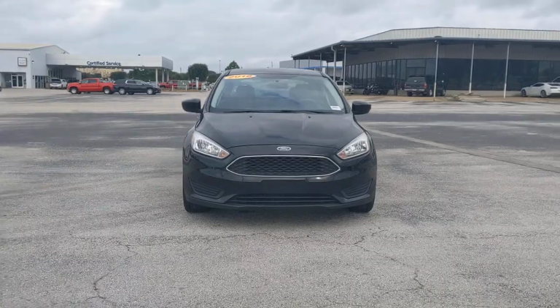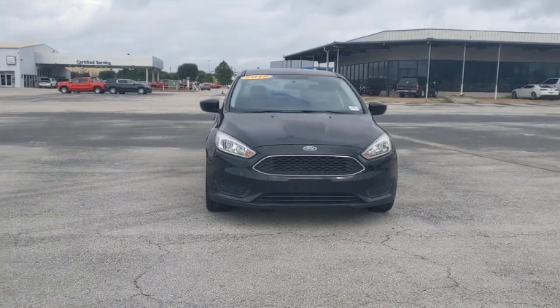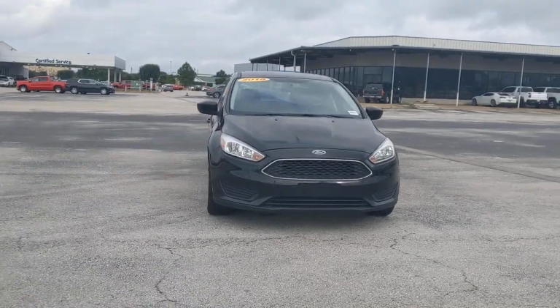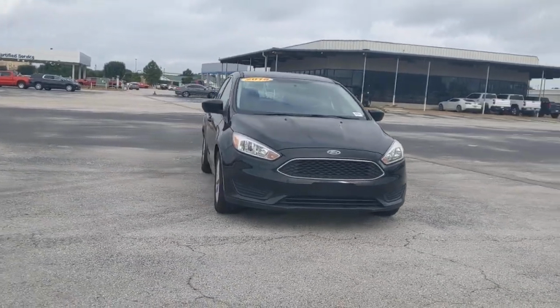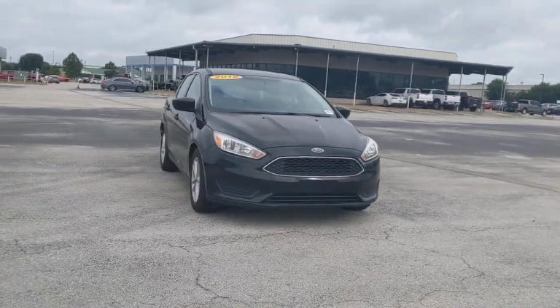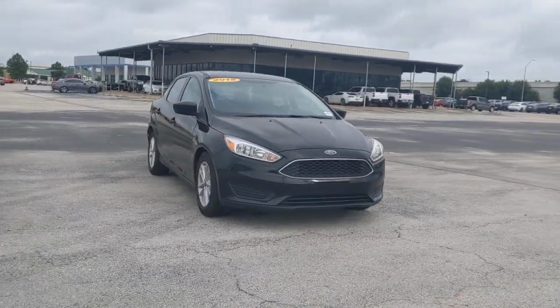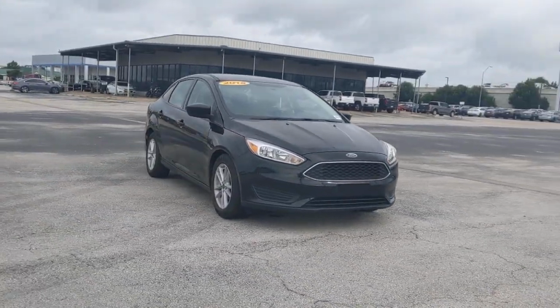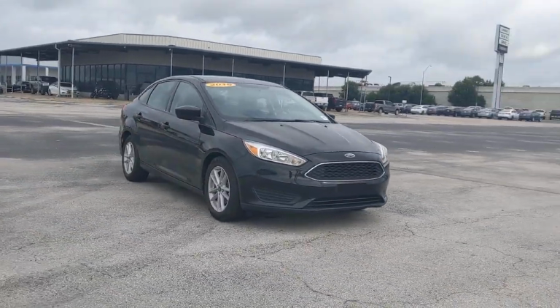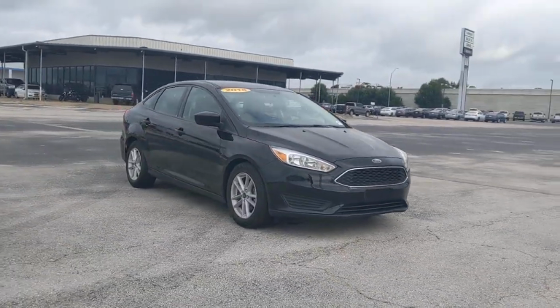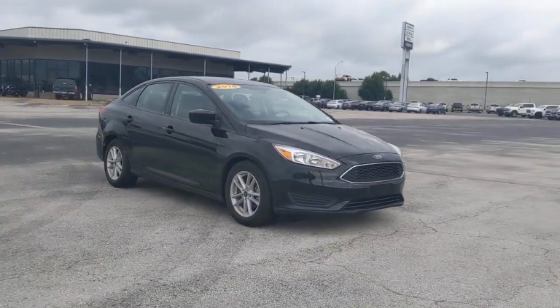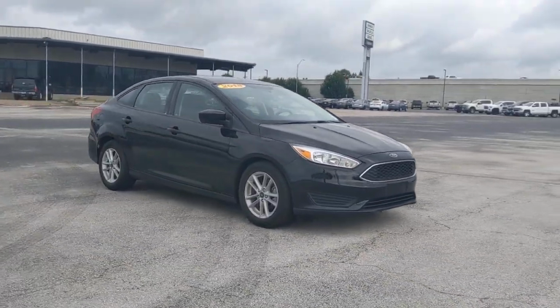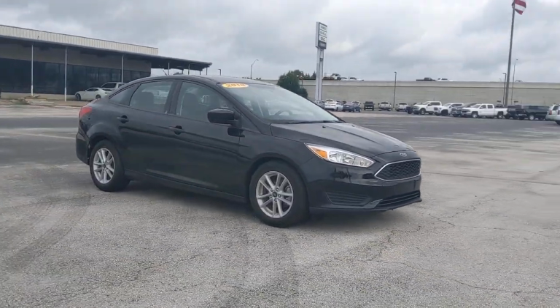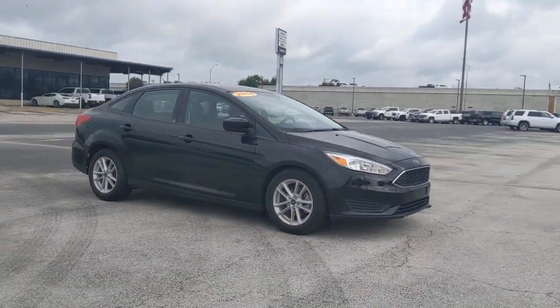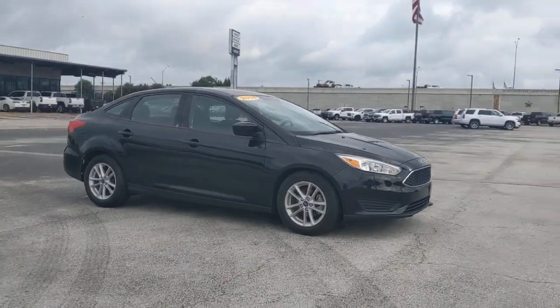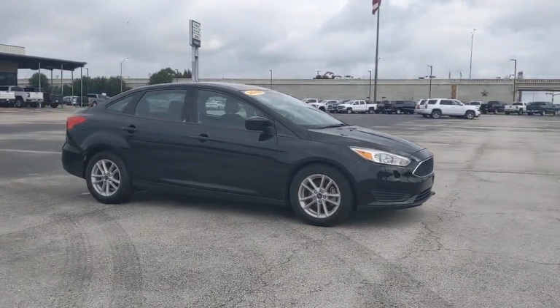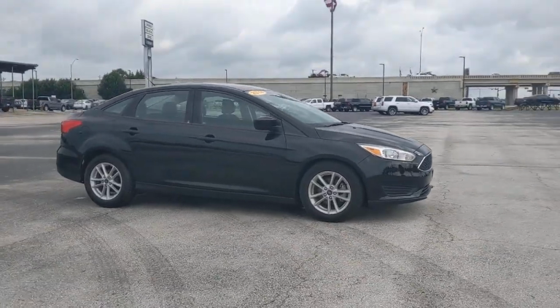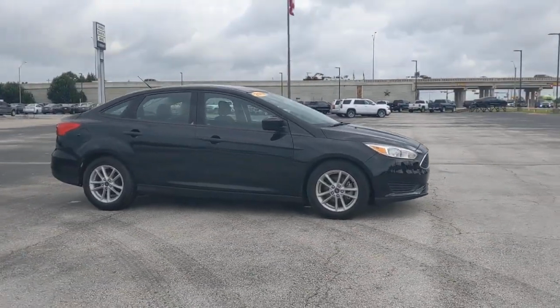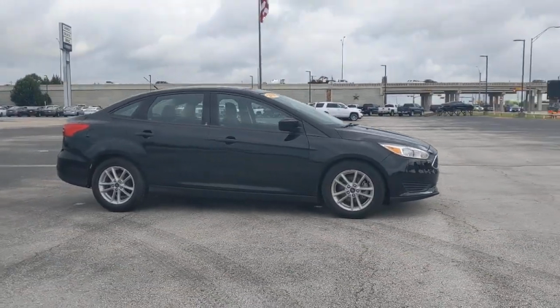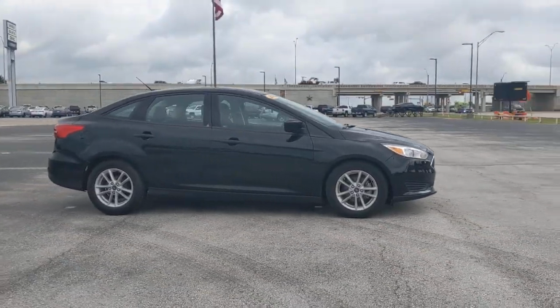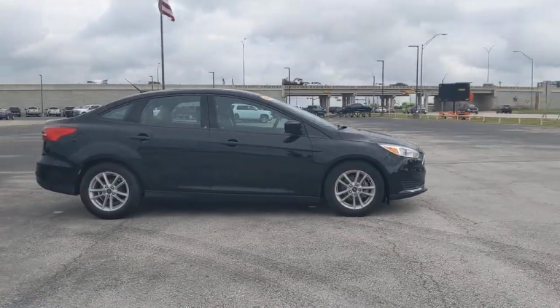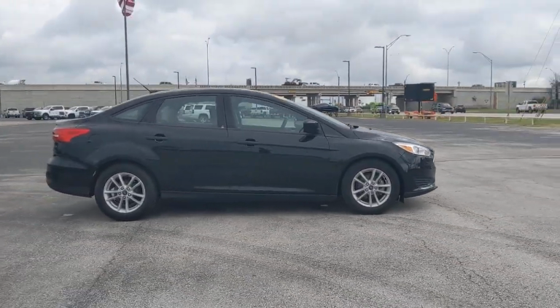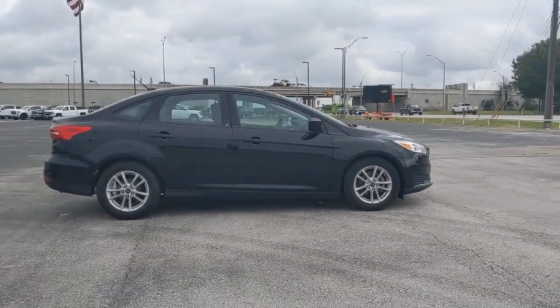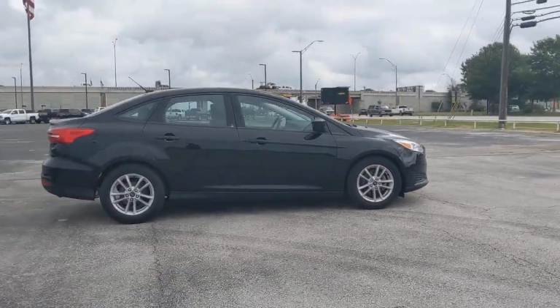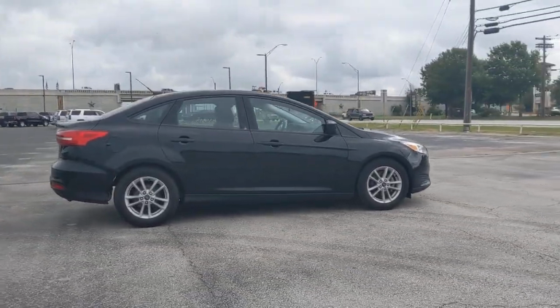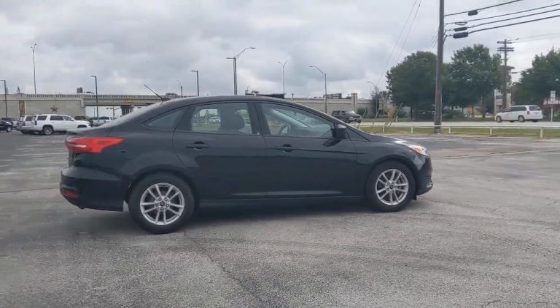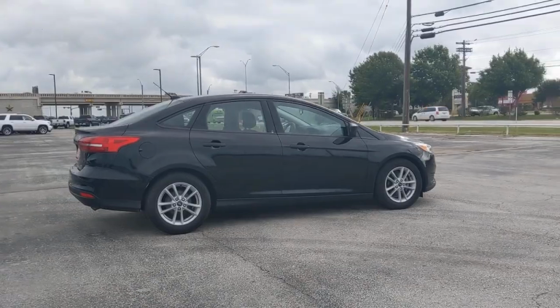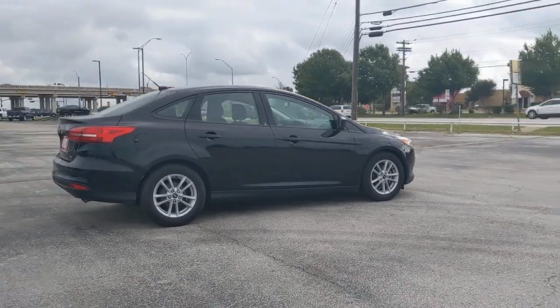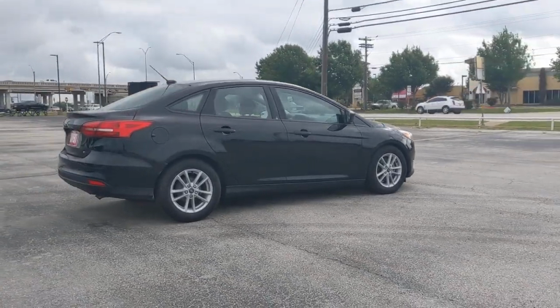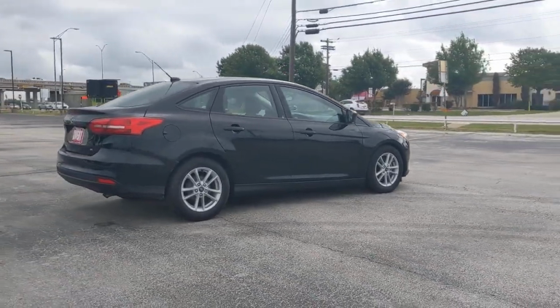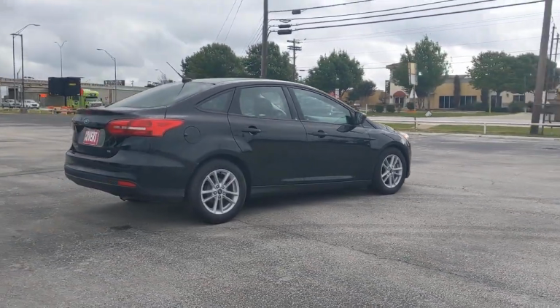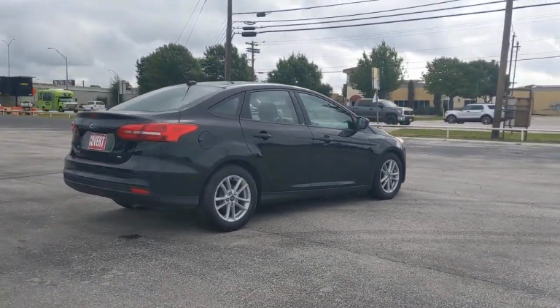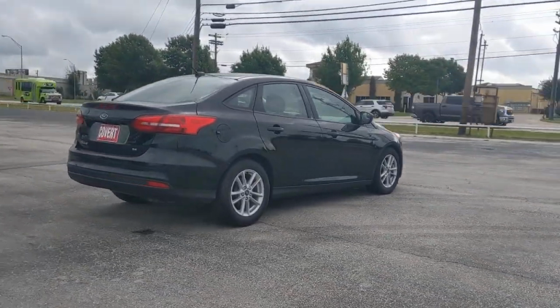Introducing the 2018 Ford Focus. This vehicle still has fewer than 25,000 miles on the clock, so it won't last long. Here's a sporty Ford Focus, the compact that's practical and fun to drive.